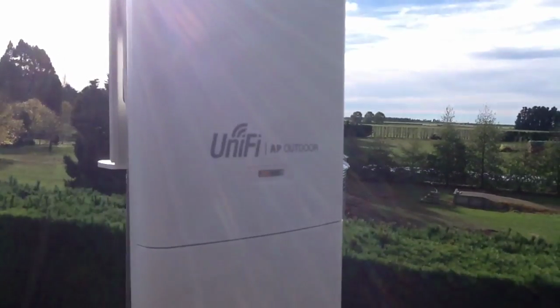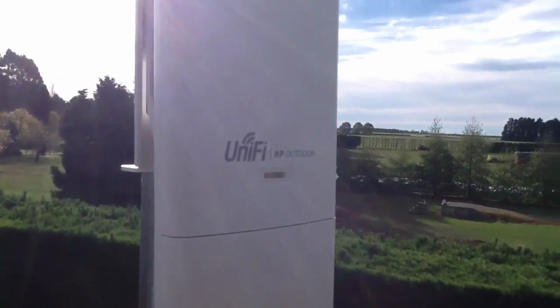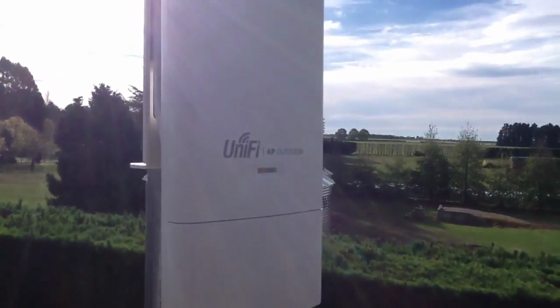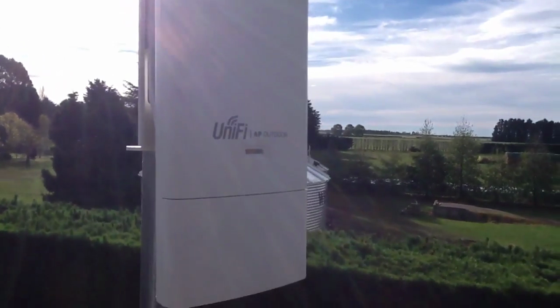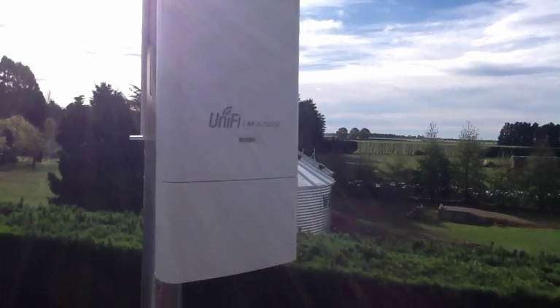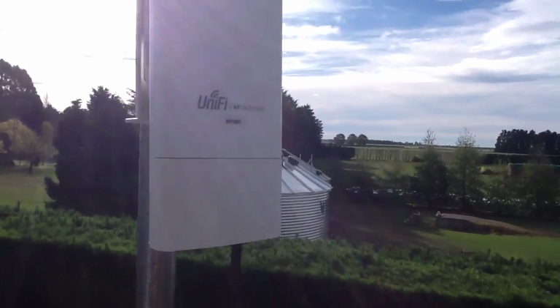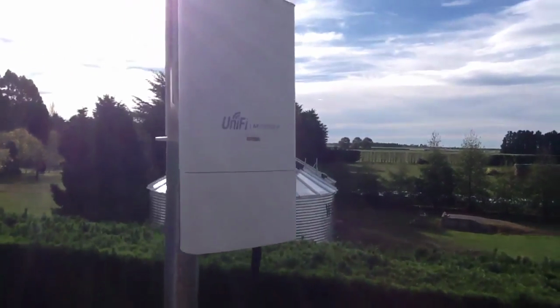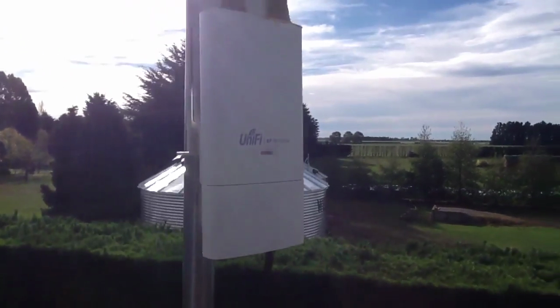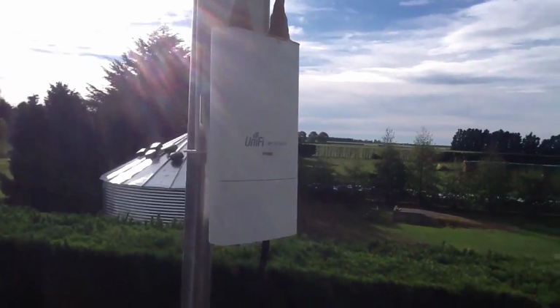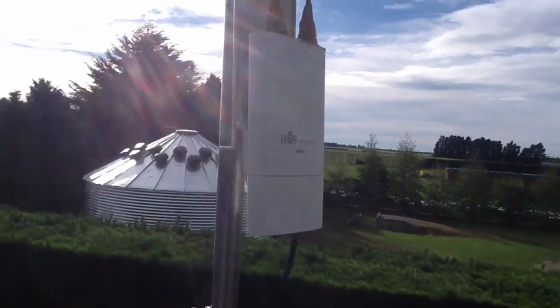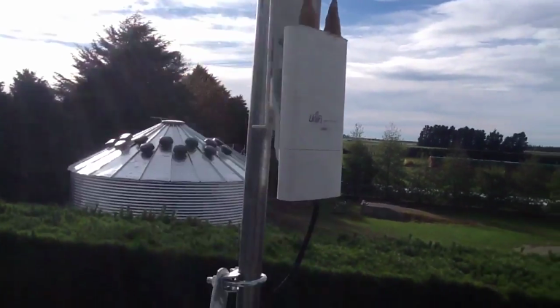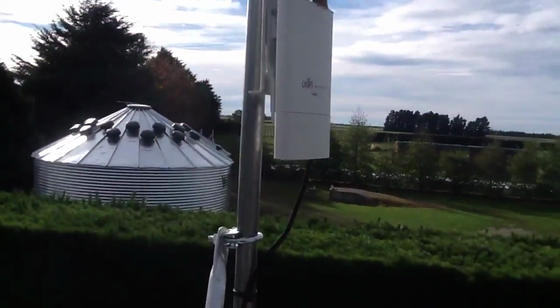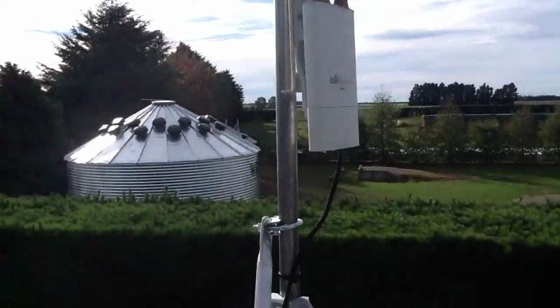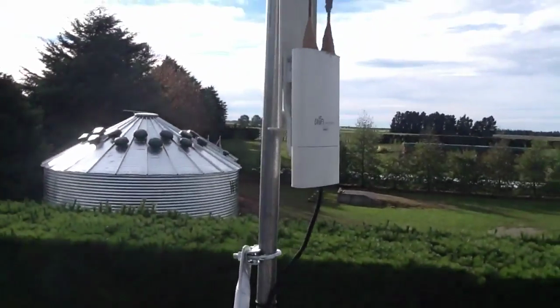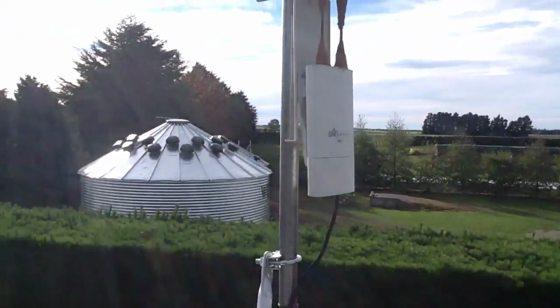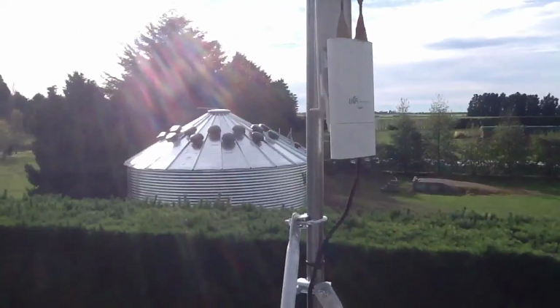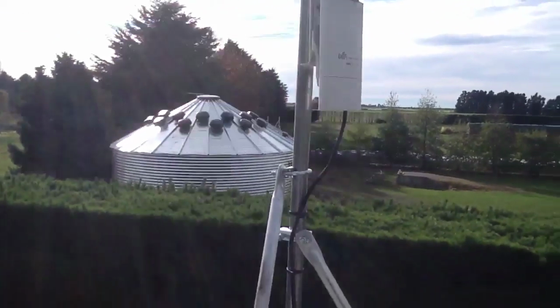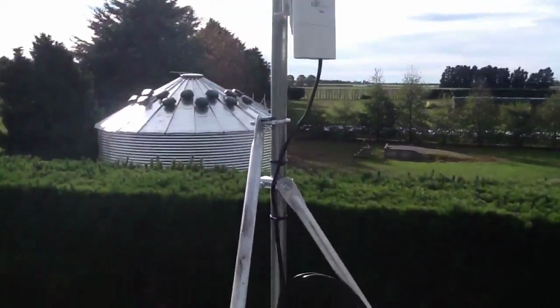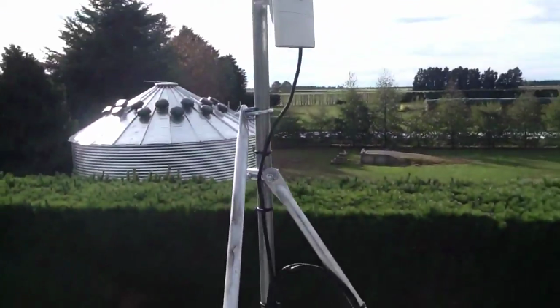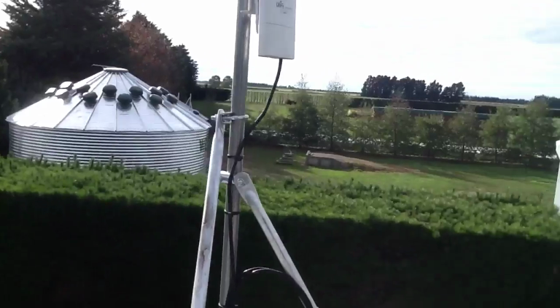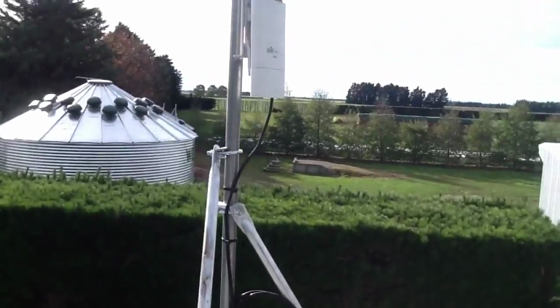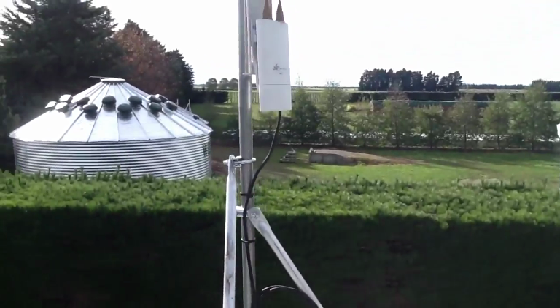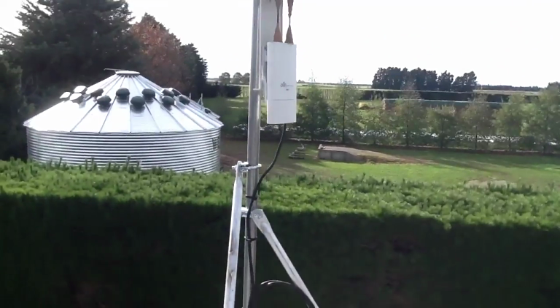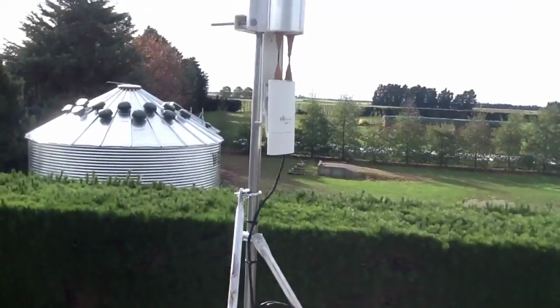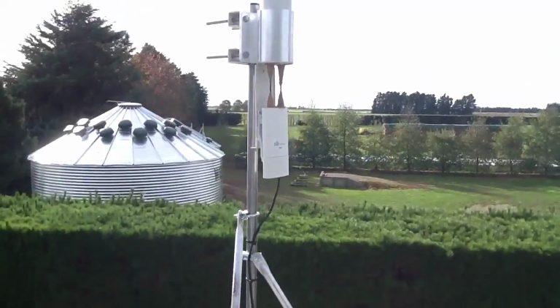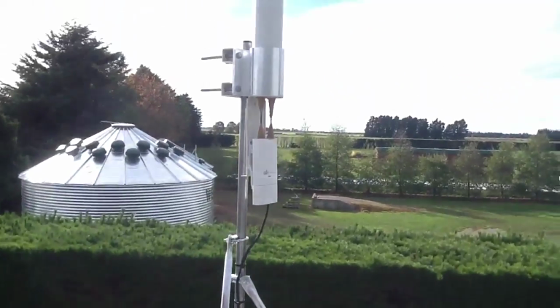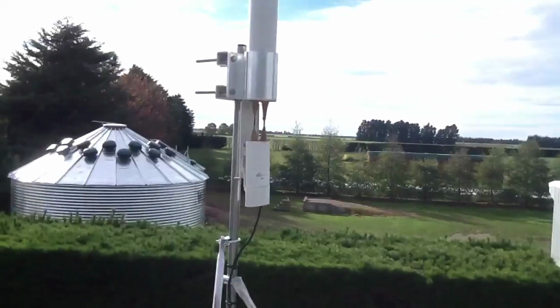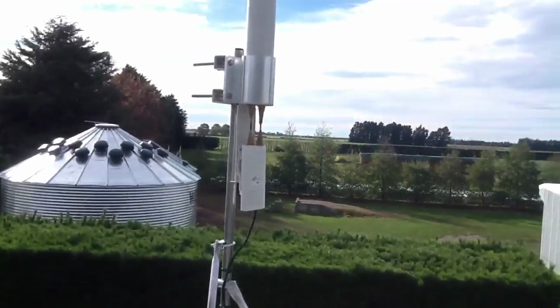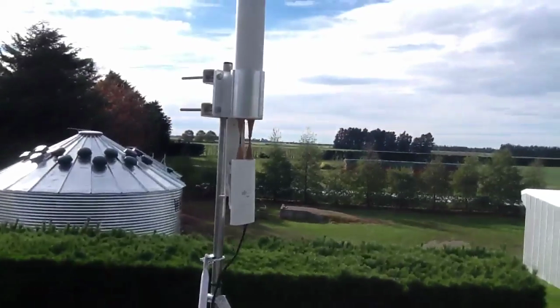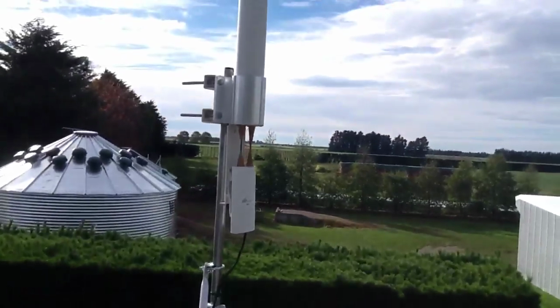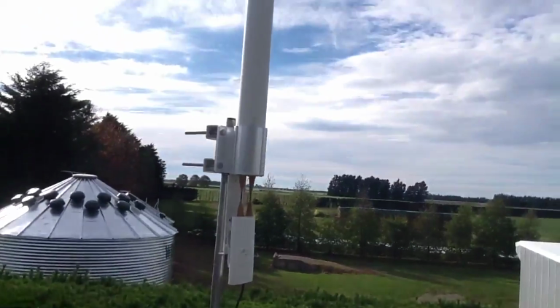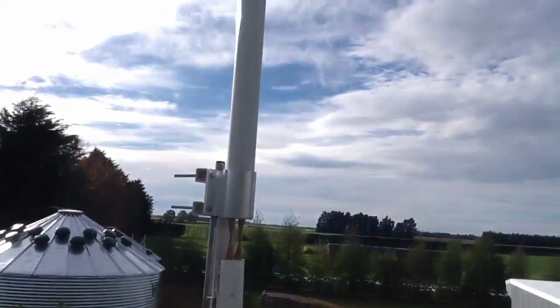We've got our outdoor unit and we've mounted it on our pole.